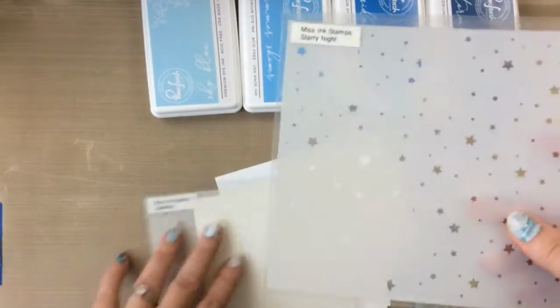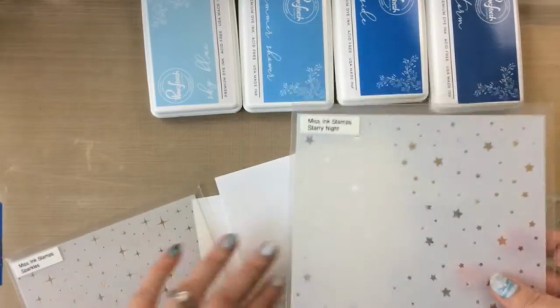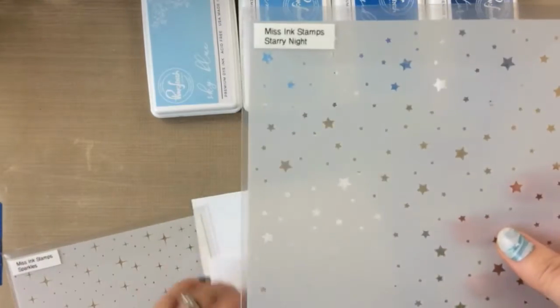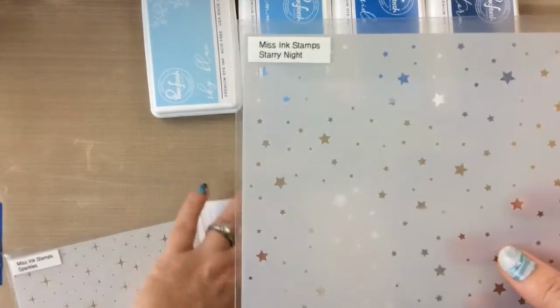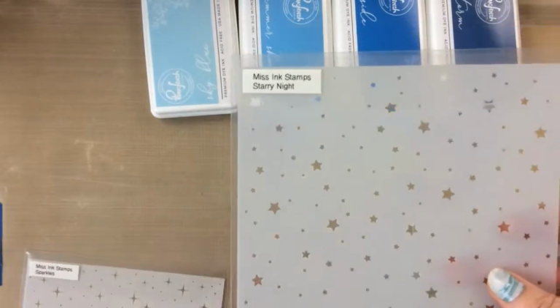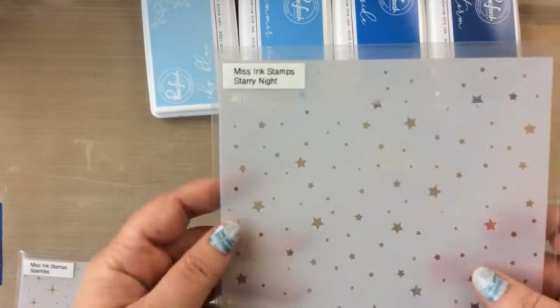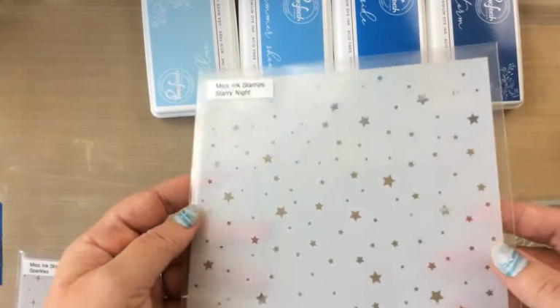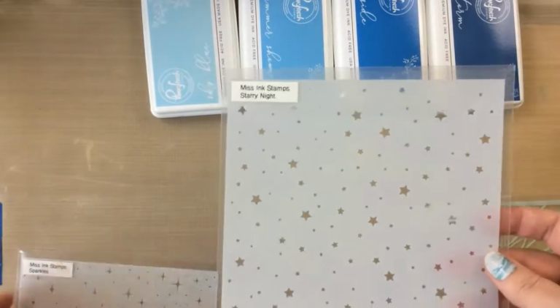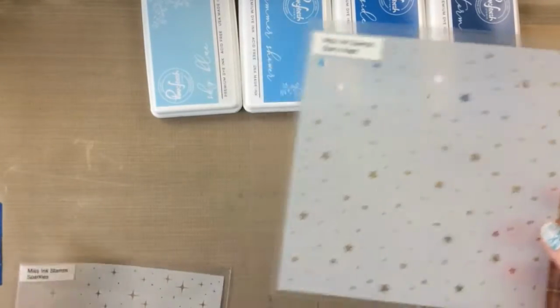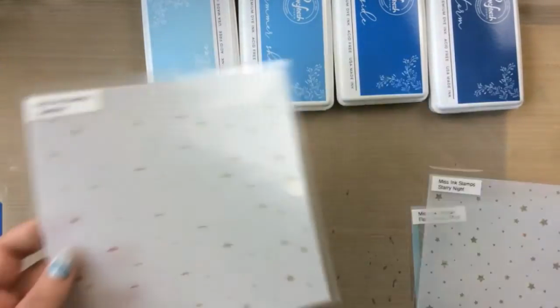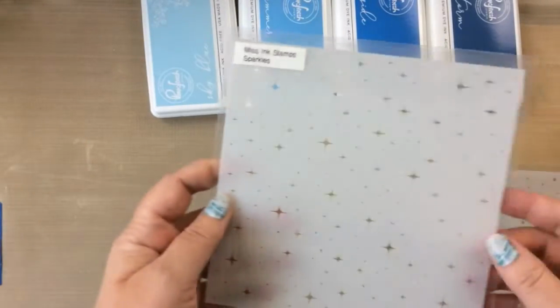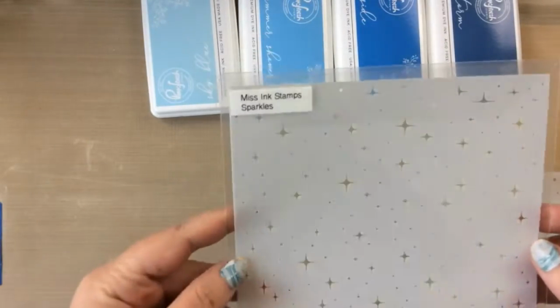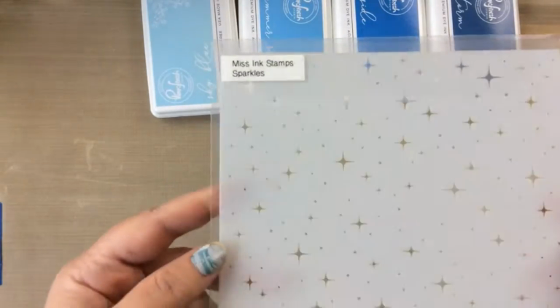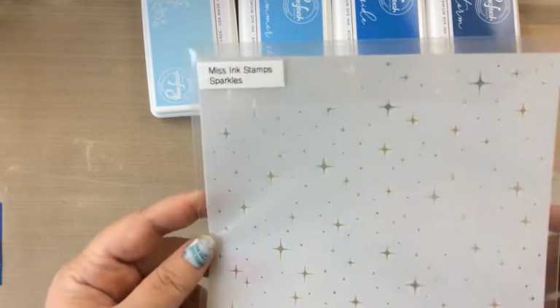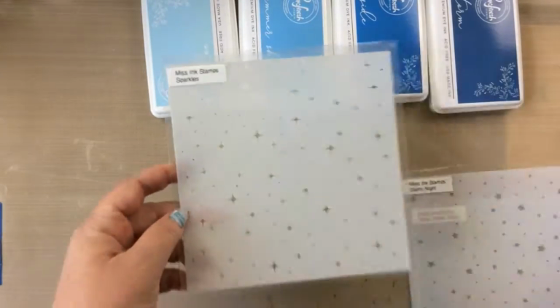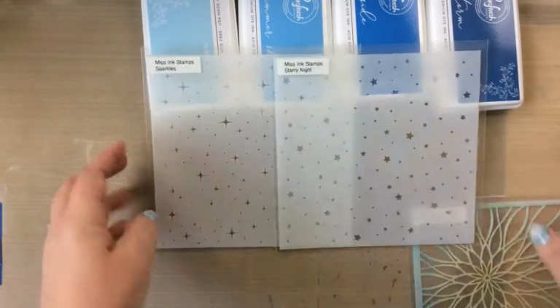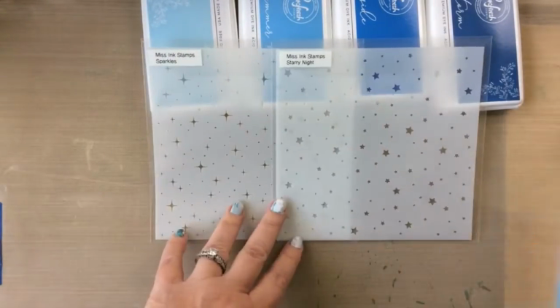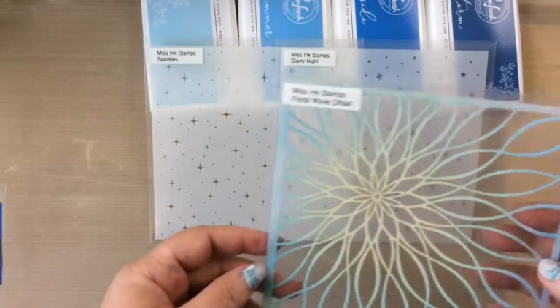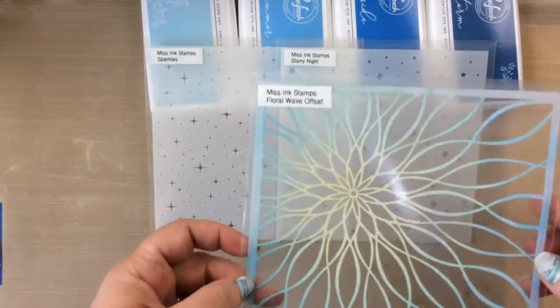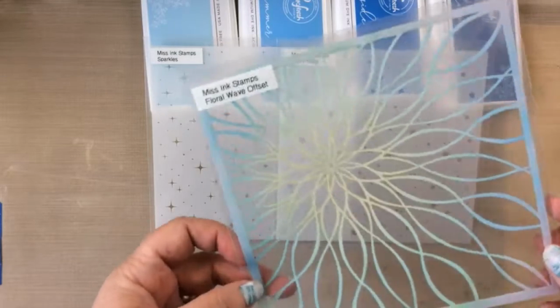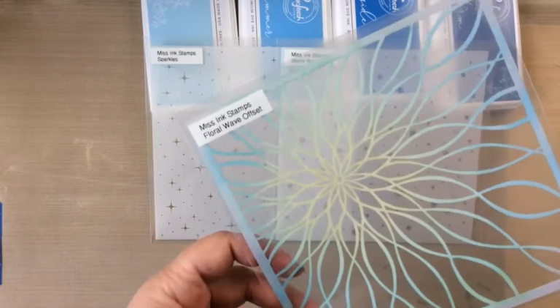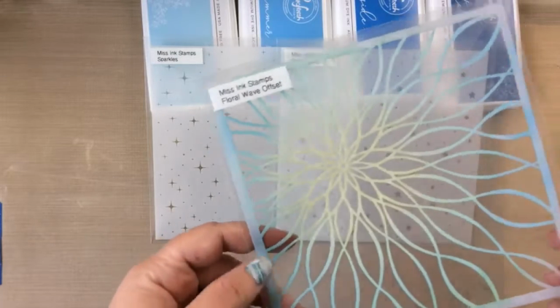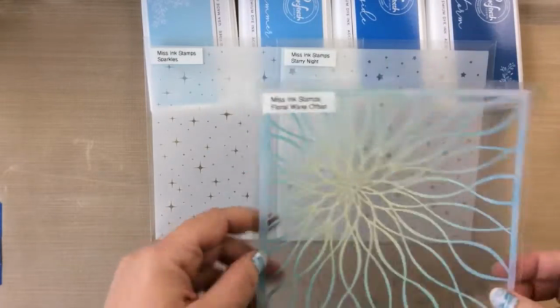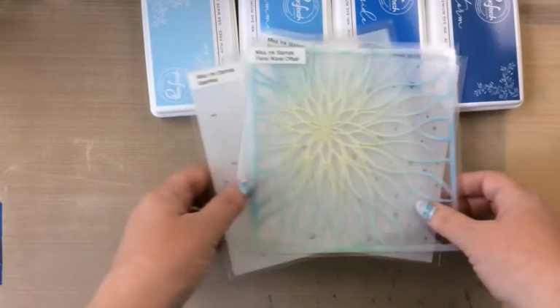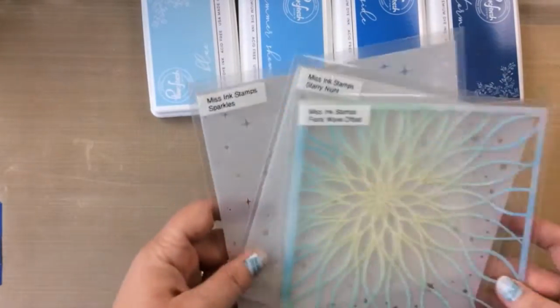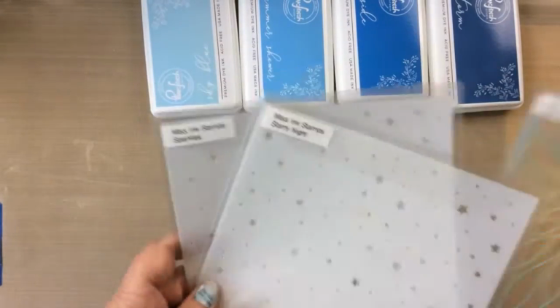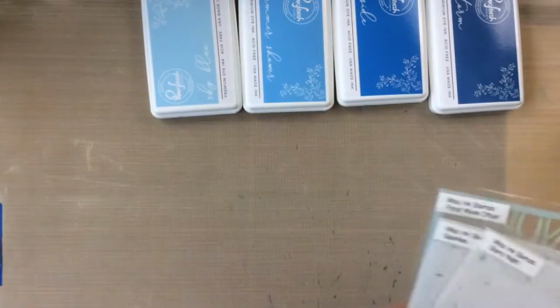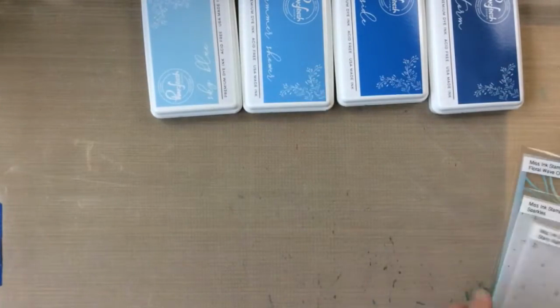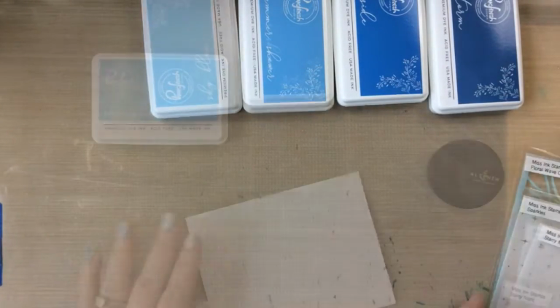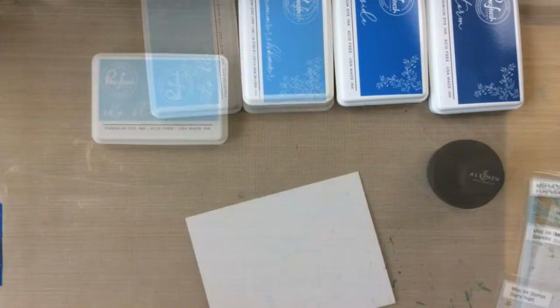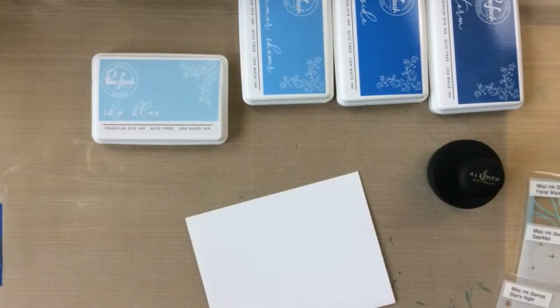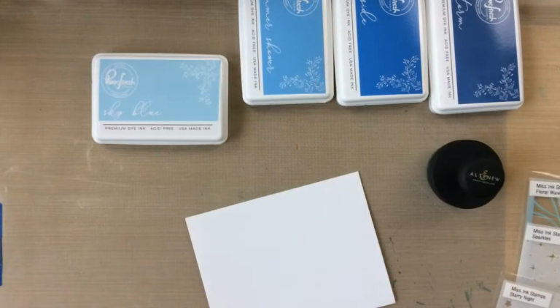I've got a few stencils — this one is Starry Night and this one is Sparkles, both from Miss Ink Stamps, and then I have the Floral Wave Offset stencil, and I'm going to use all of those today as well.